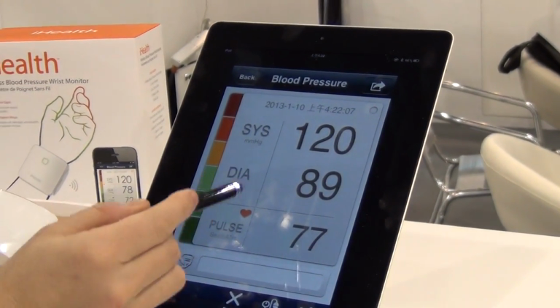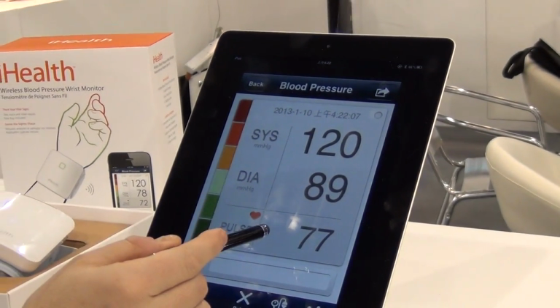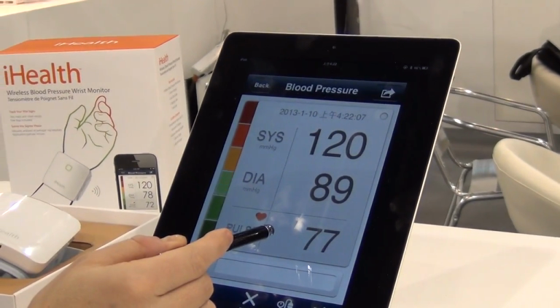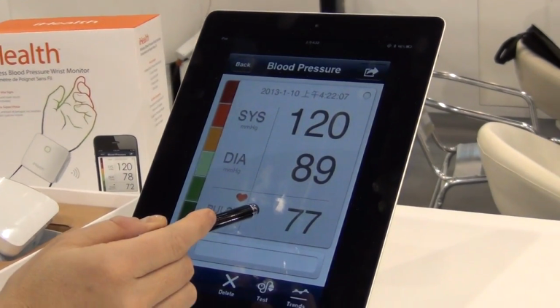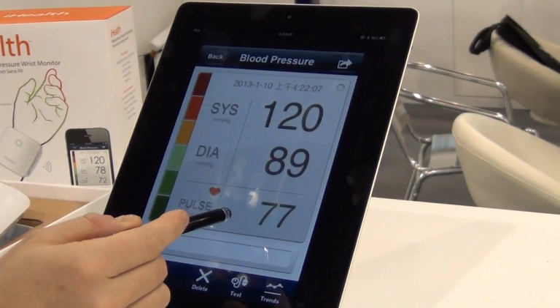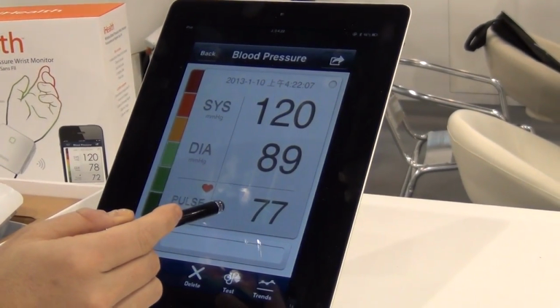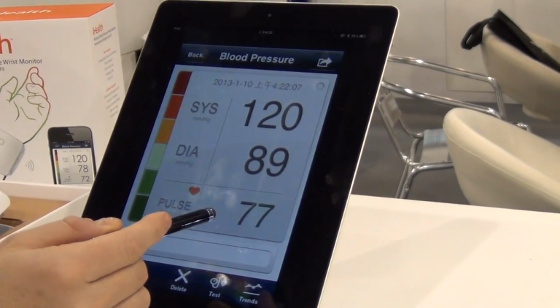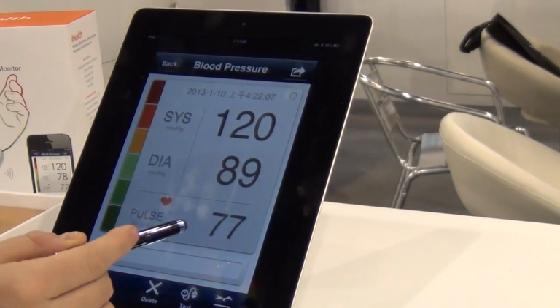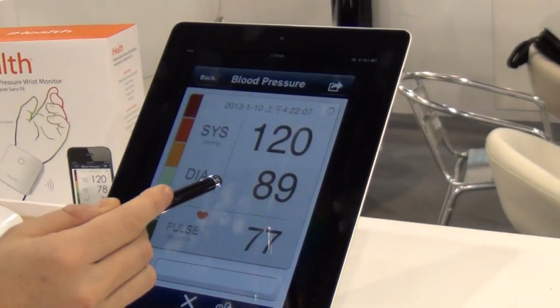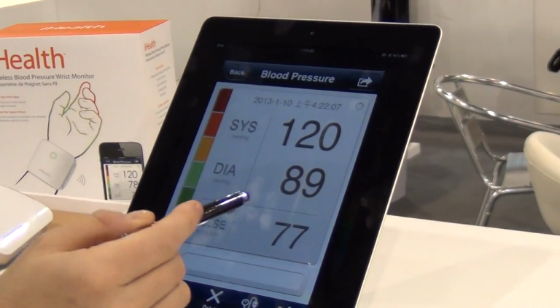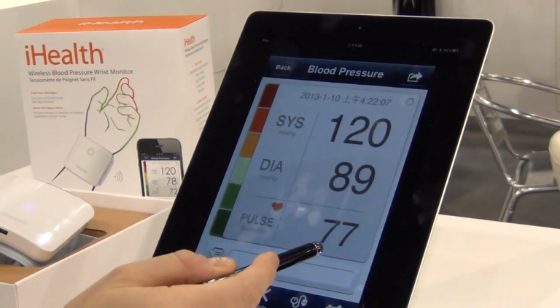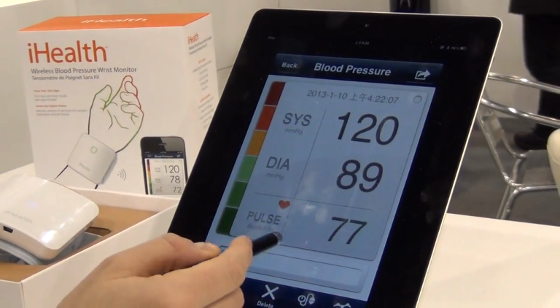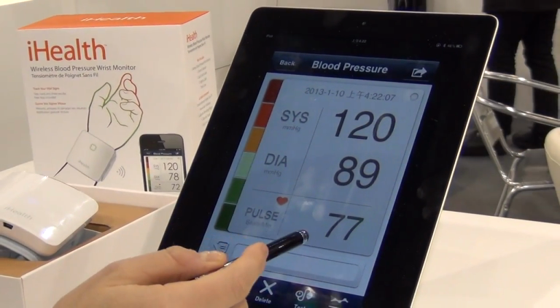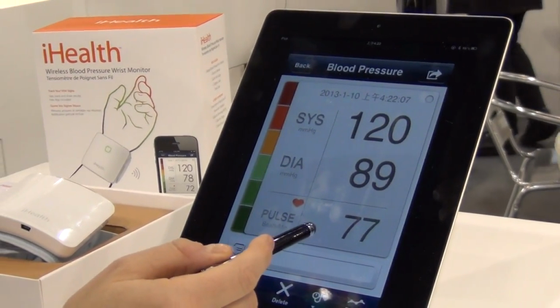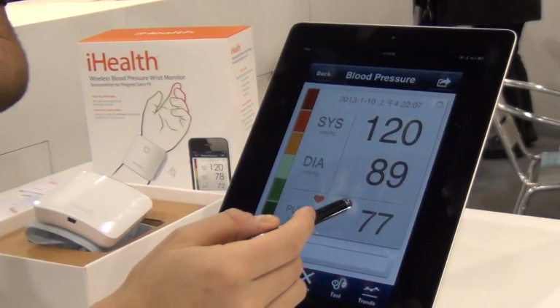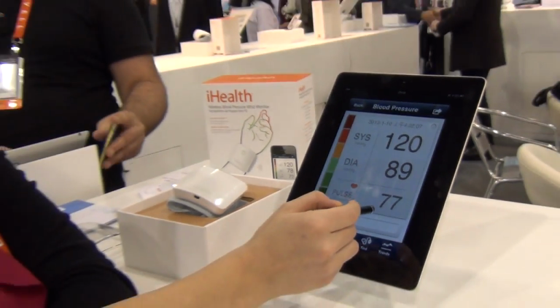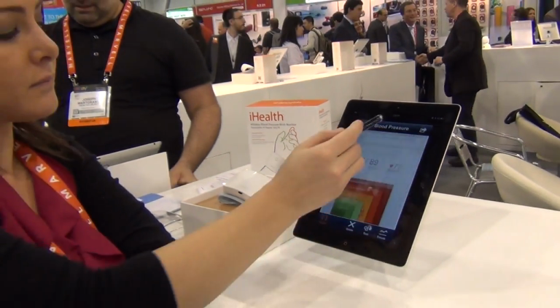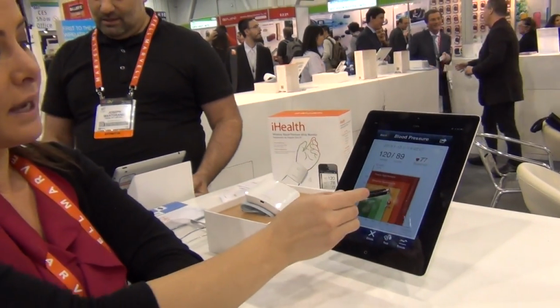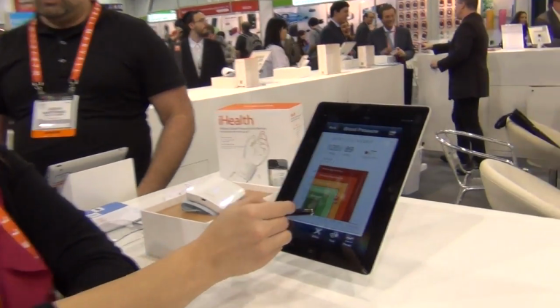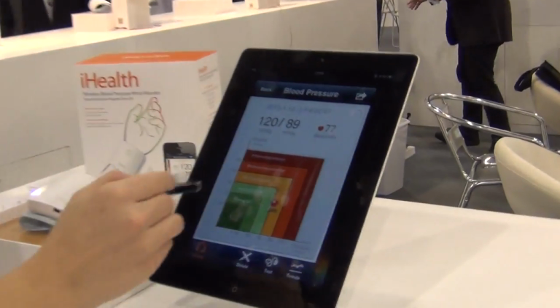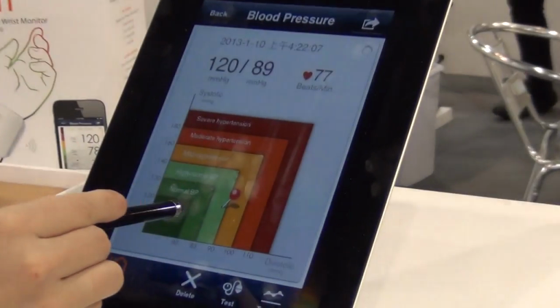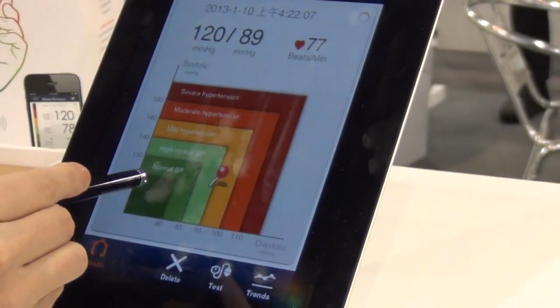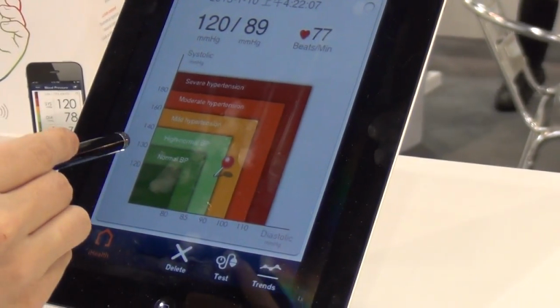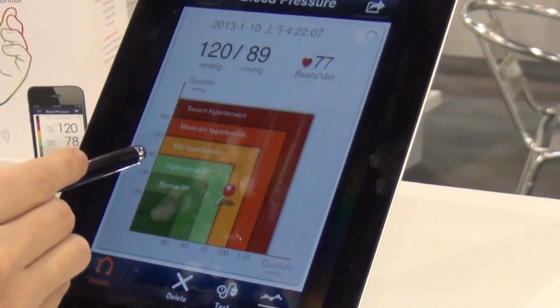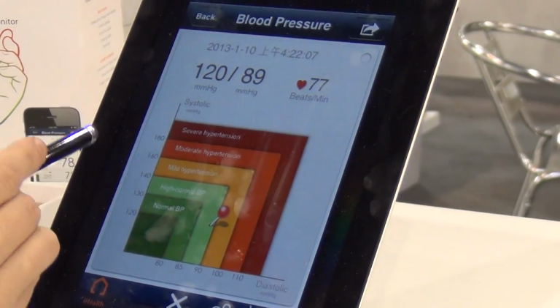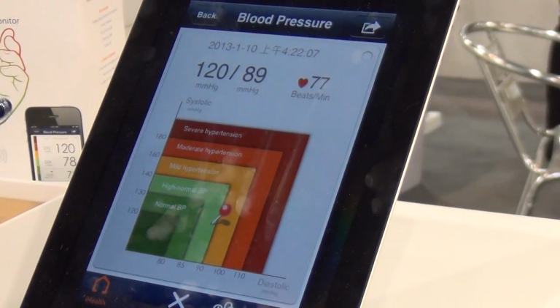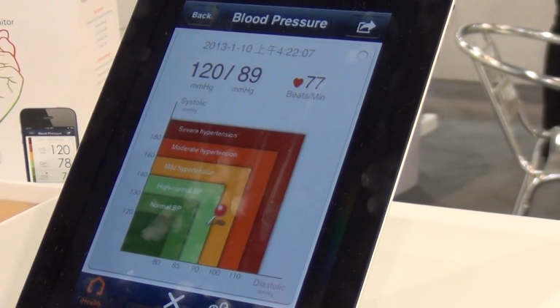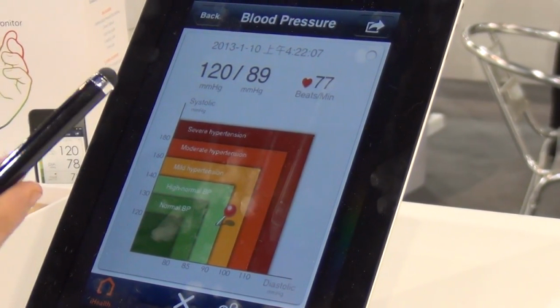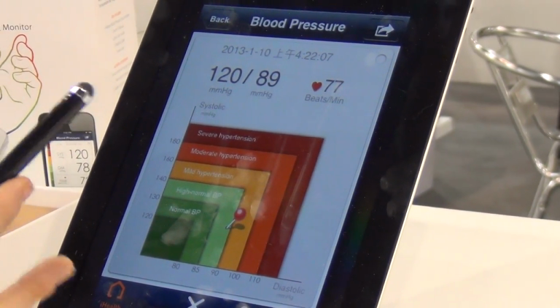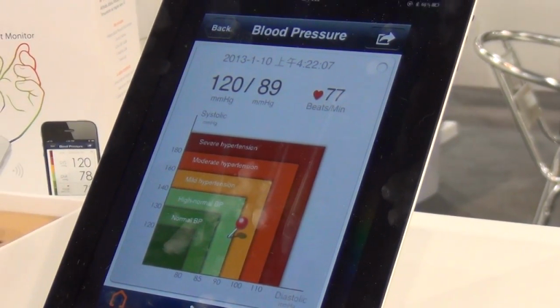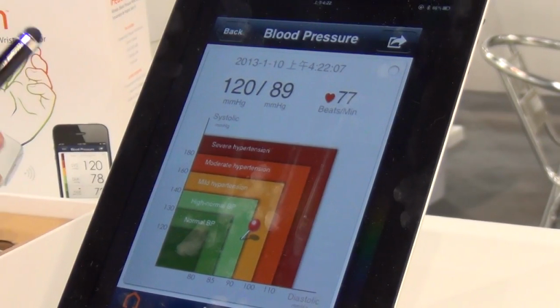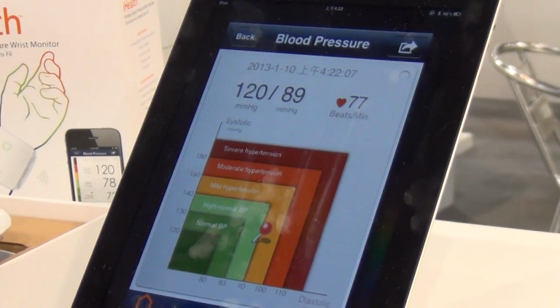You can see my results right here: 120 over 89. My pulse is at 77. And it's classifying me right here saying that I'm having high to normal blood pressure right now, which makes sense — I'm talking, I'm standing up.